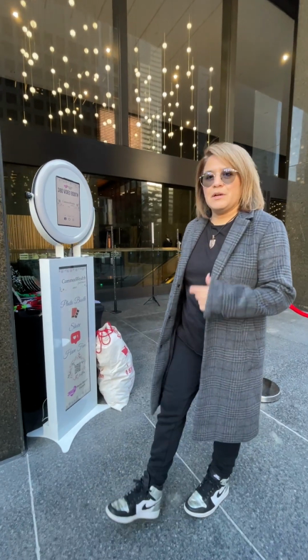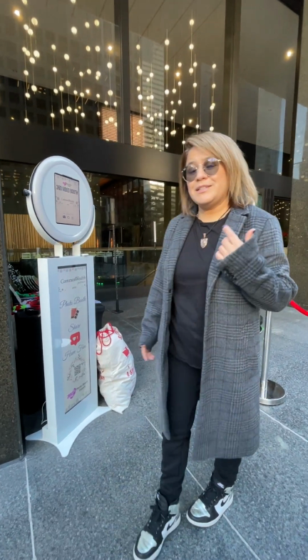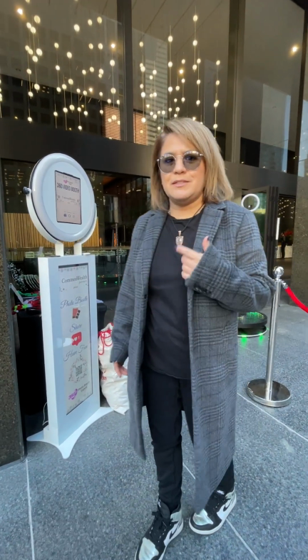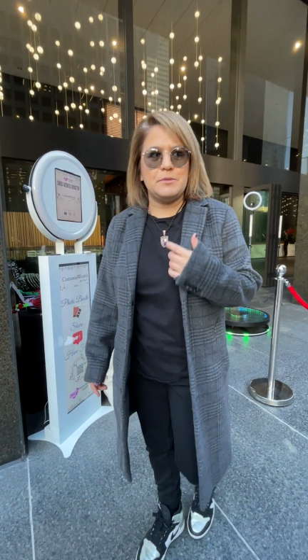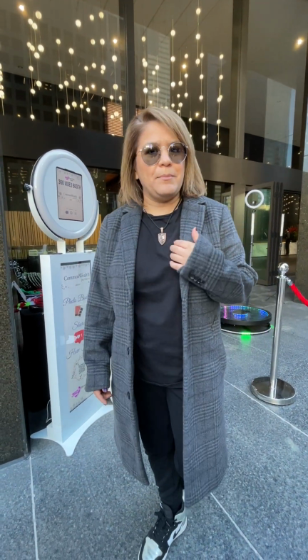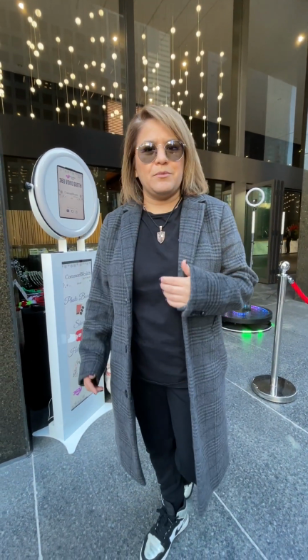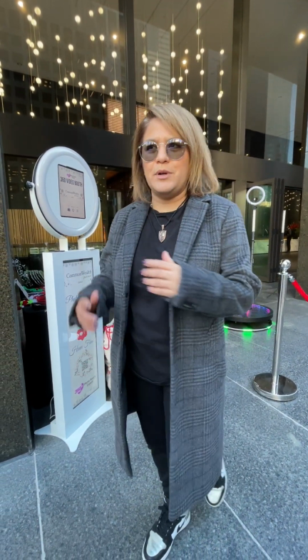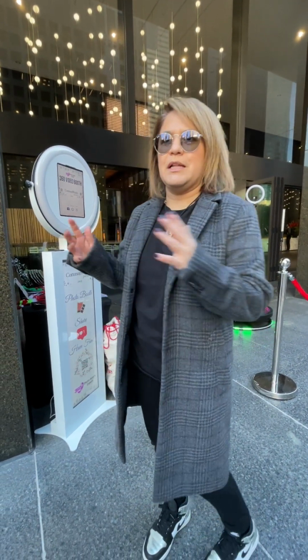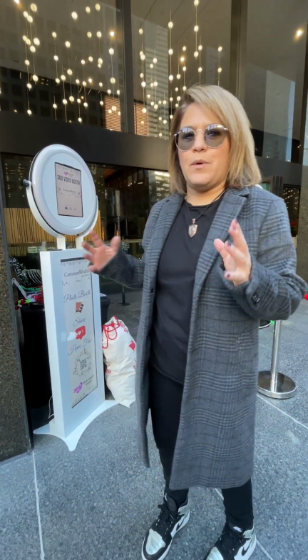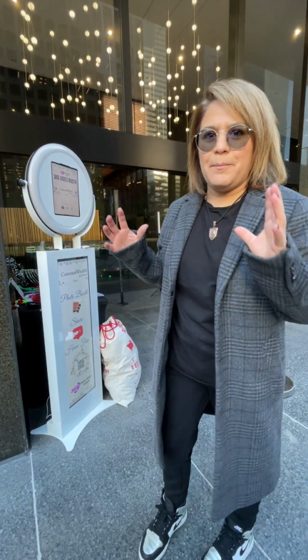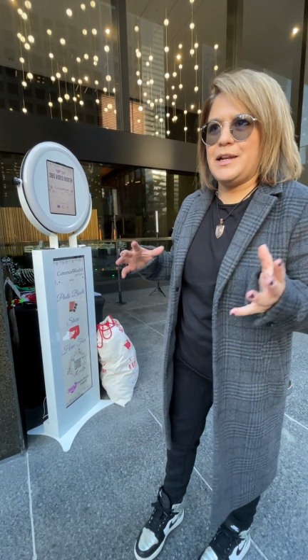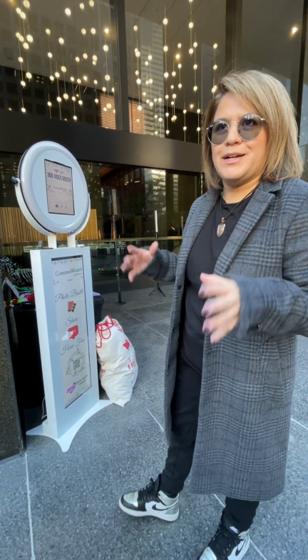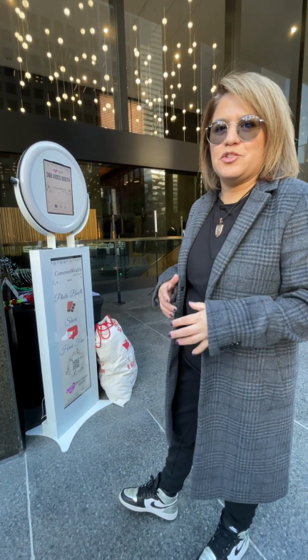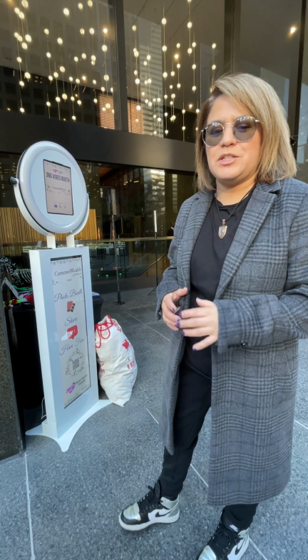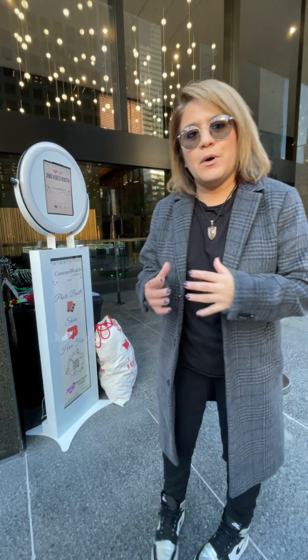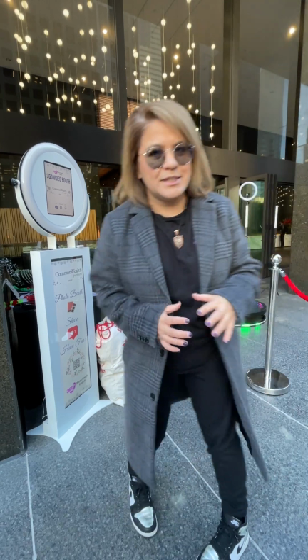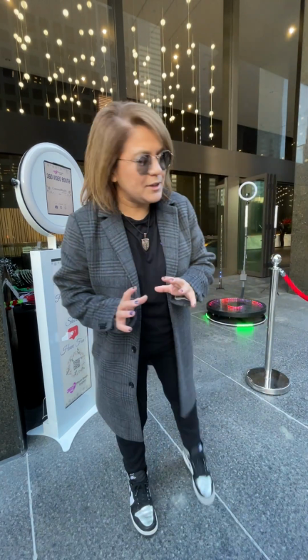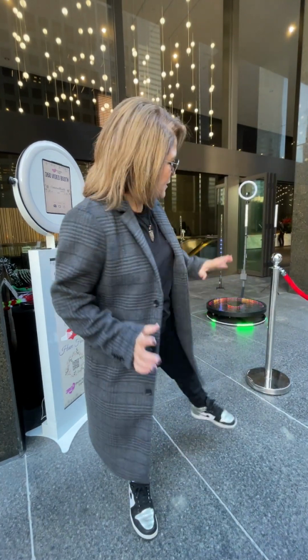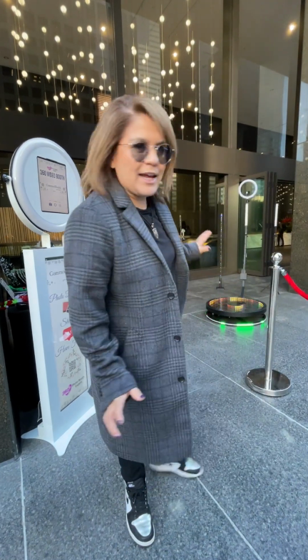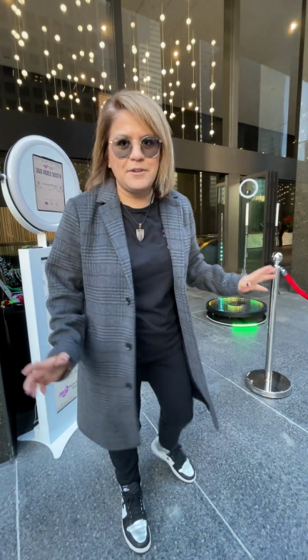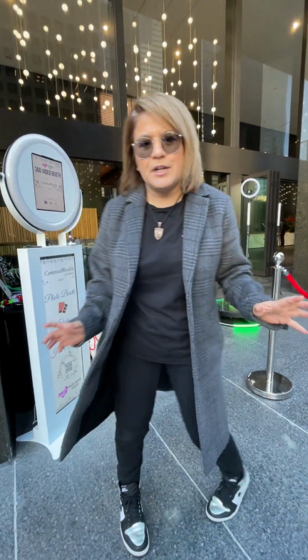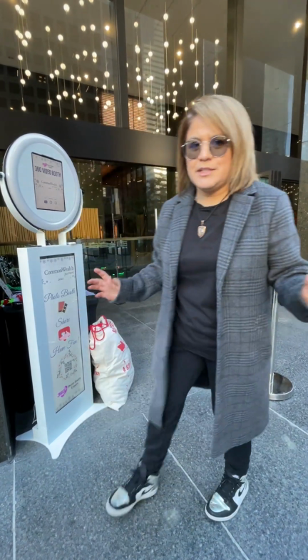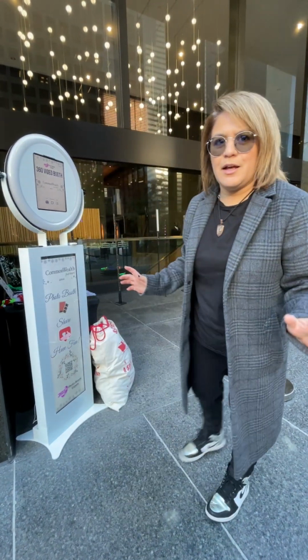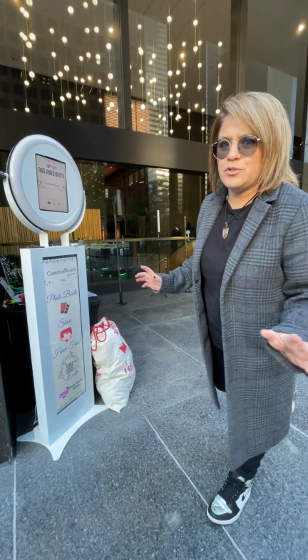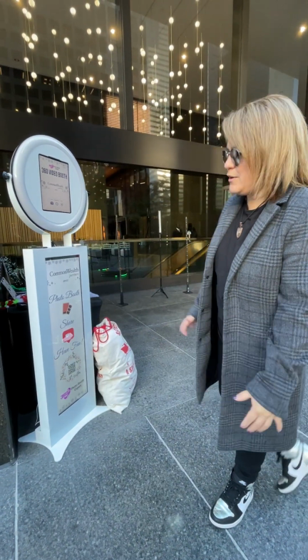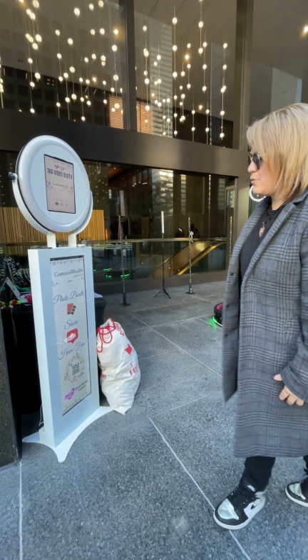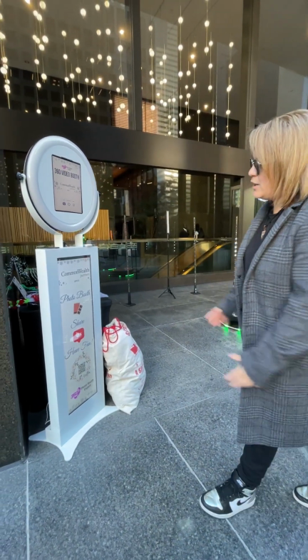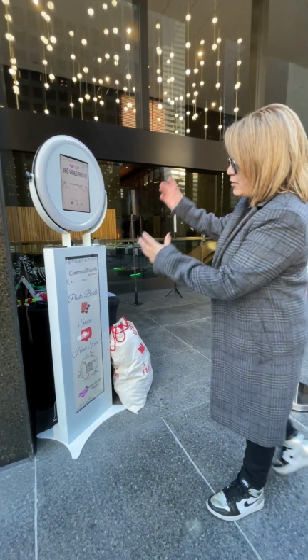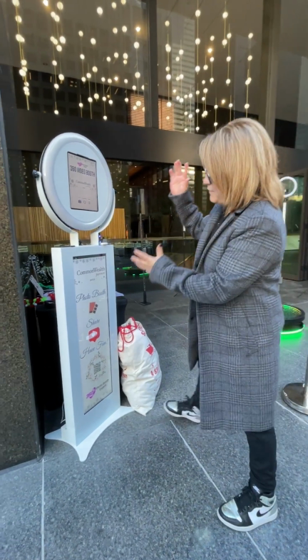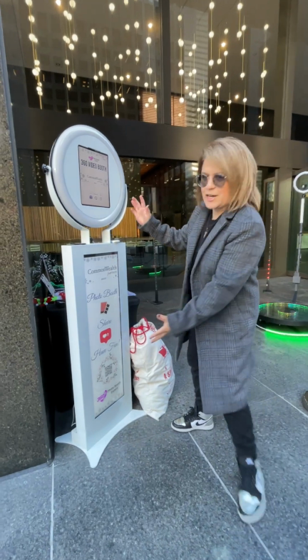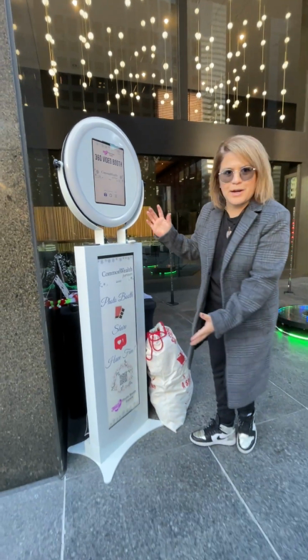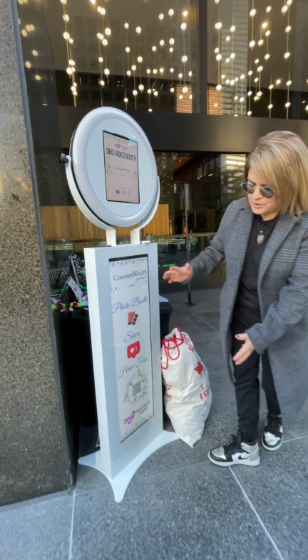Now what consists of this Prime Bundle? Like why am I buying it? Why is it so much? Well, it's literally everything that I have here set up to do an event. So it'll have the entire Prime Bundle.